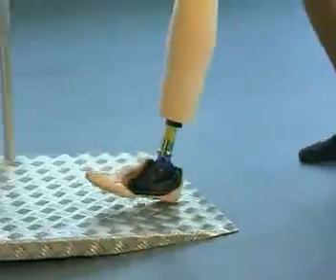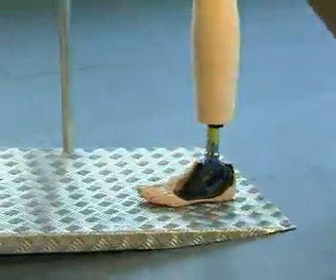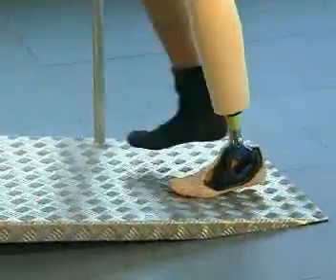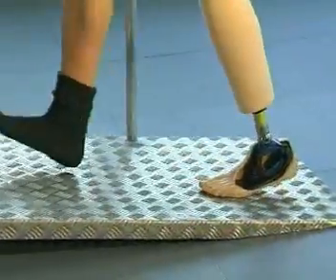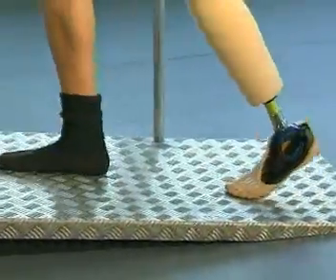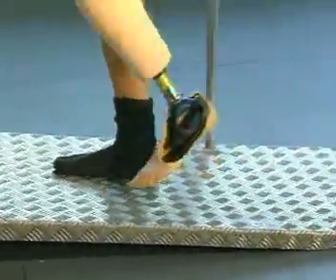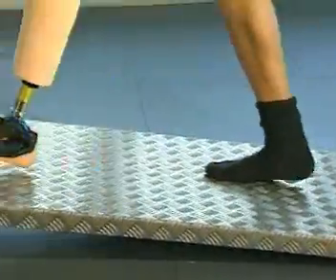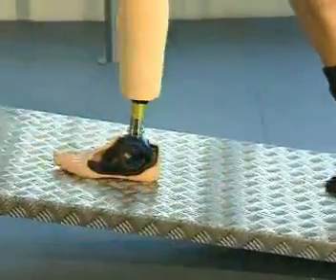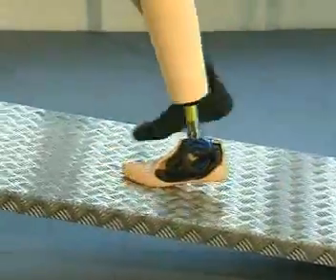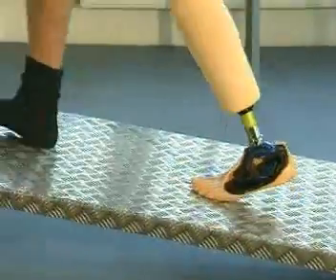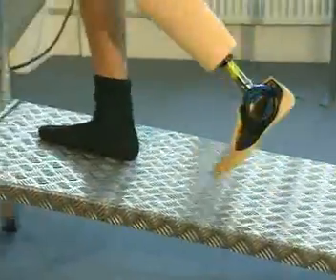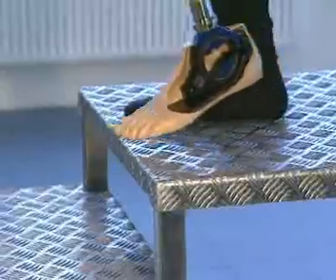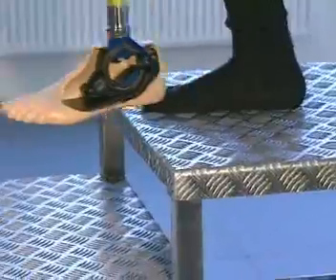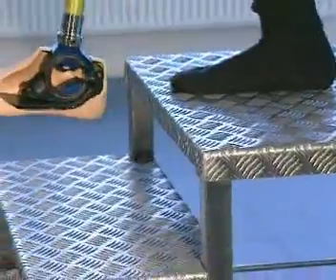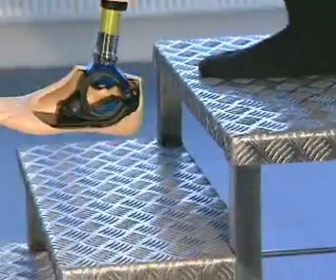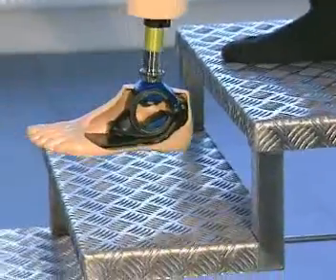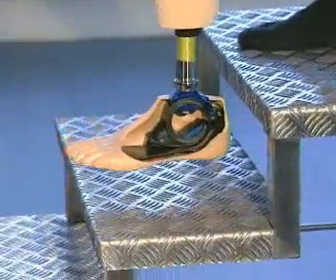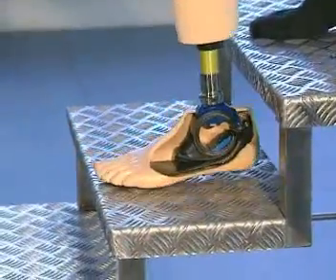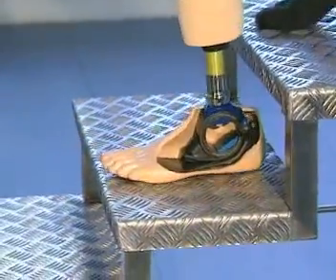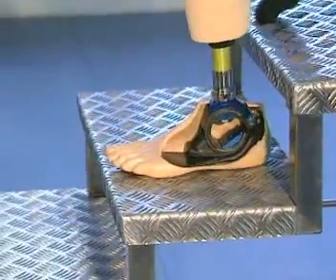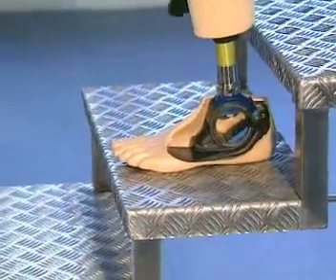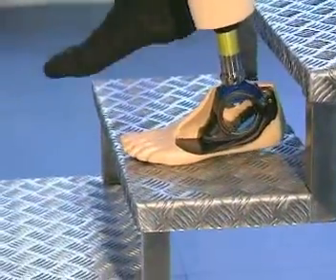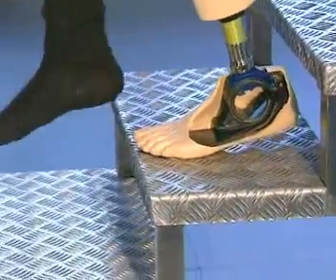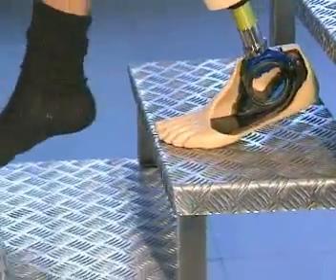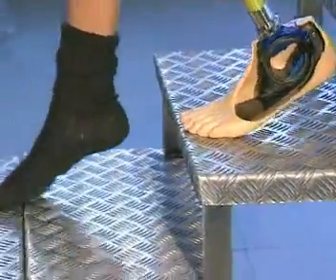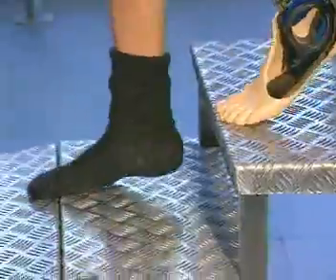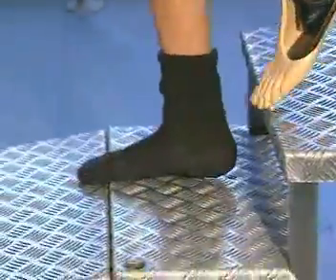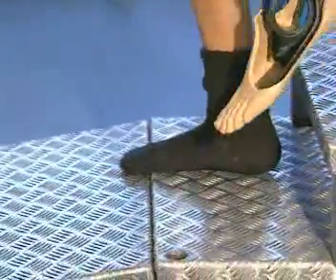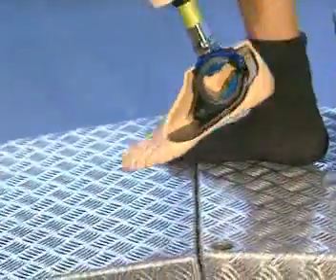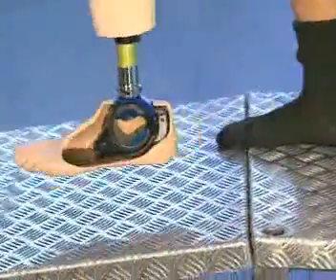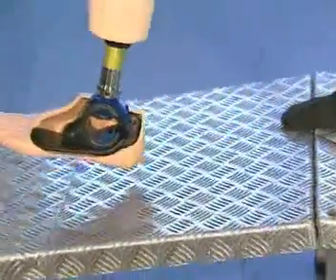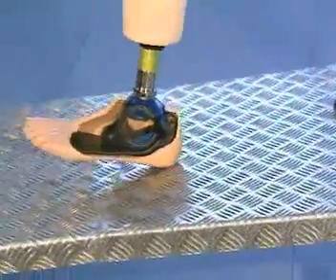The multi-axial motion of the Seawalk foot is particularly useful on gradients and inclines. The unique control ring ensures a smooth transition from one spring element to the other throughout stance phase.